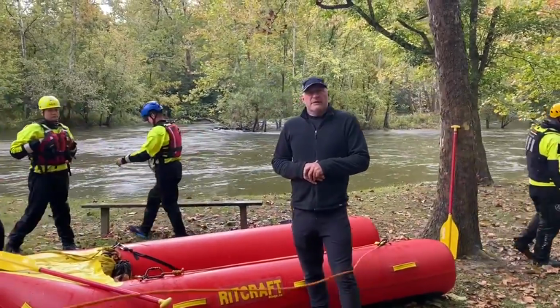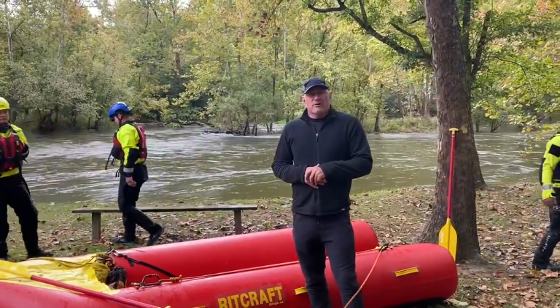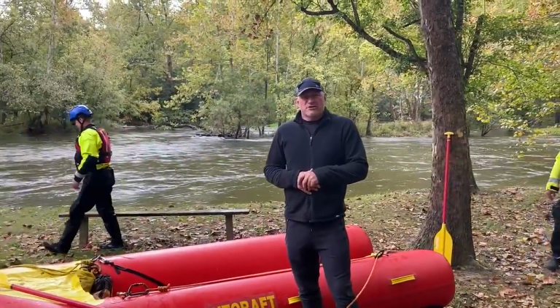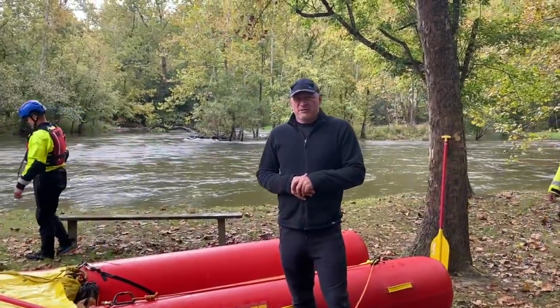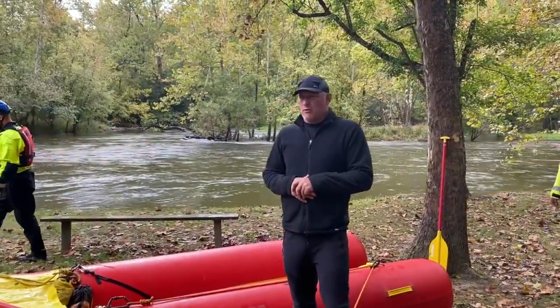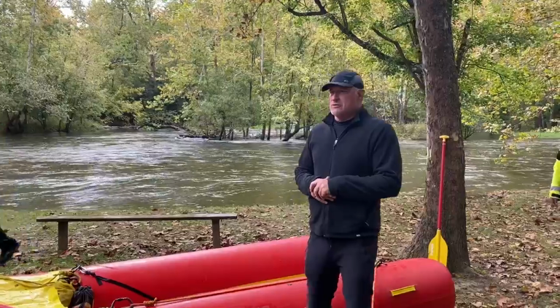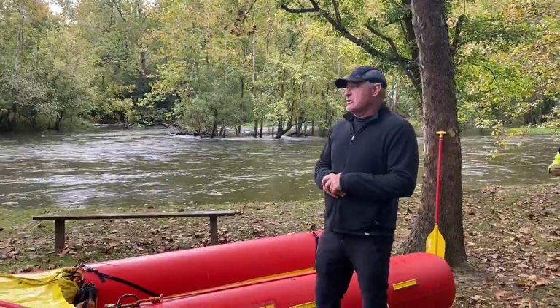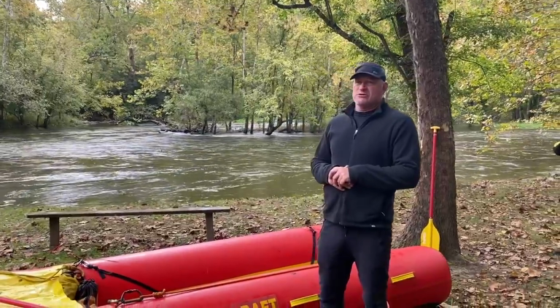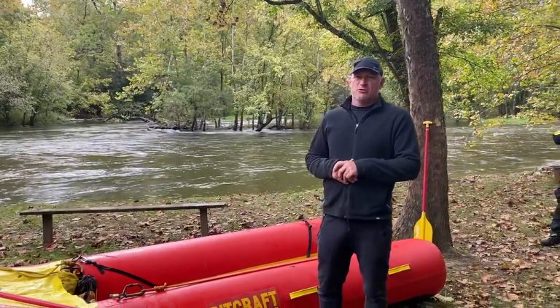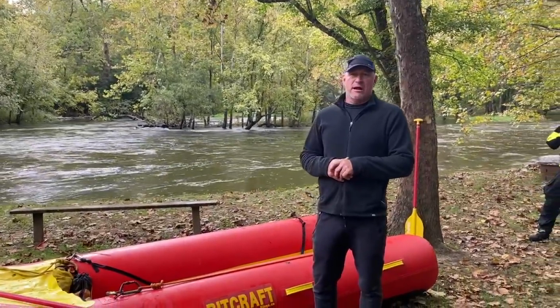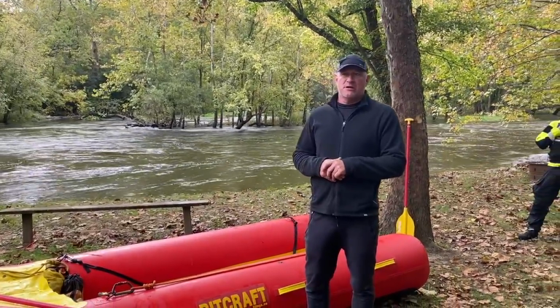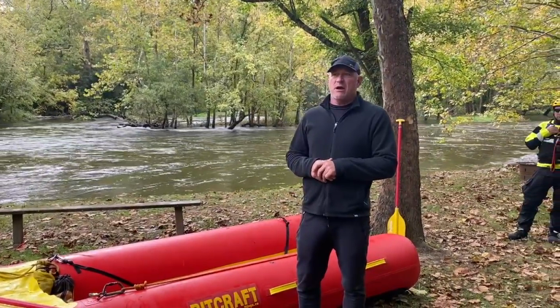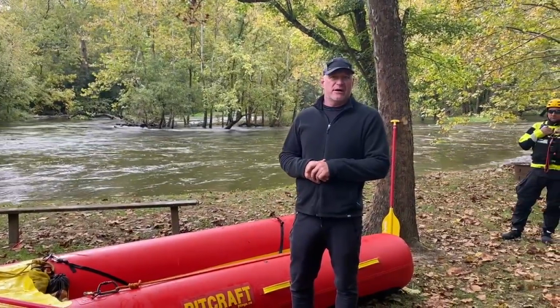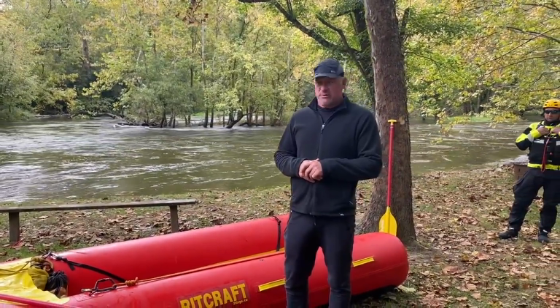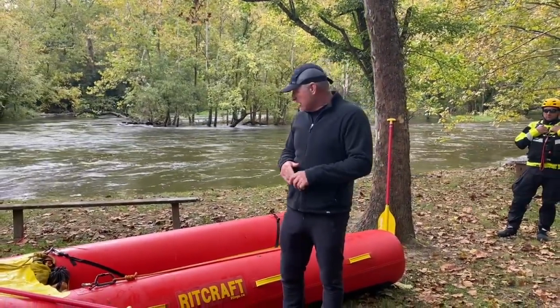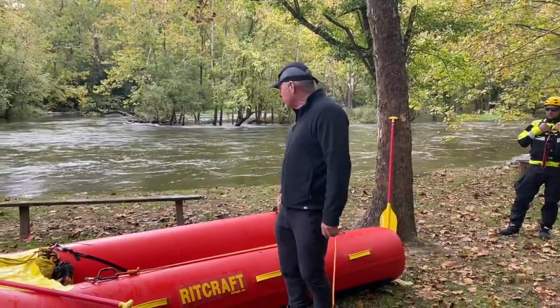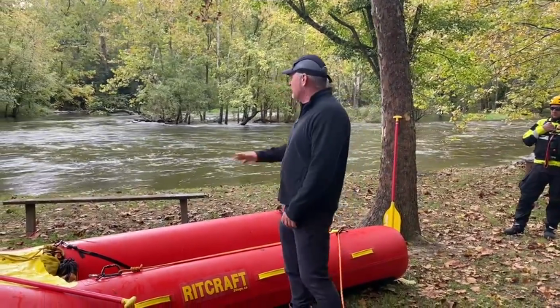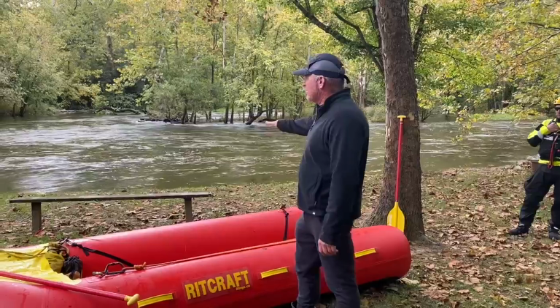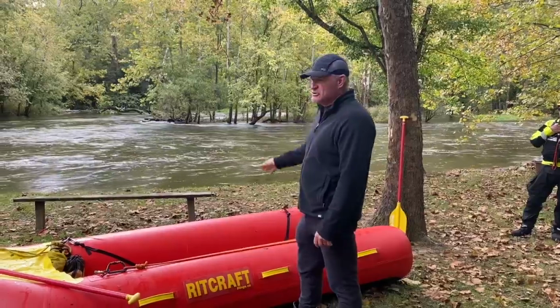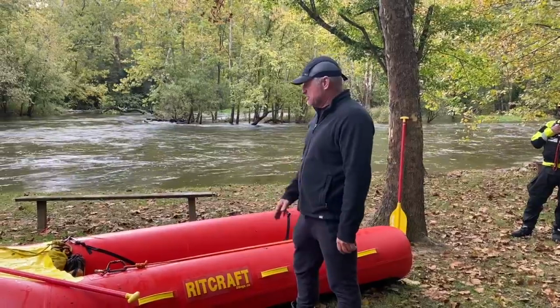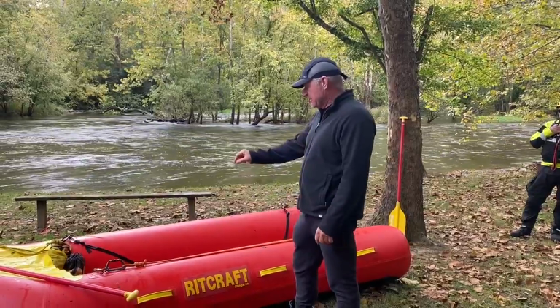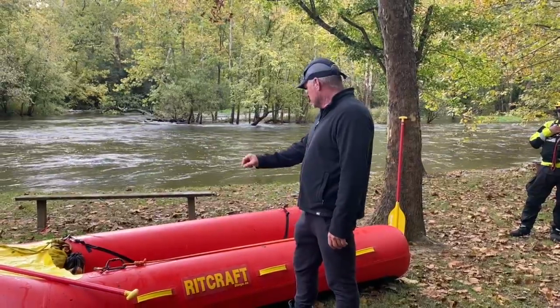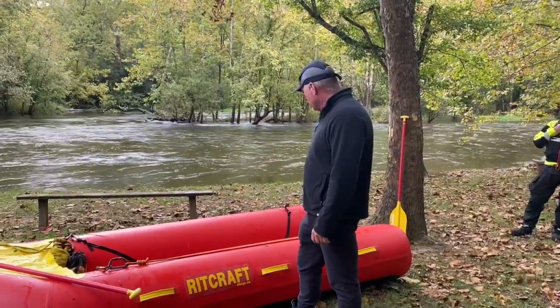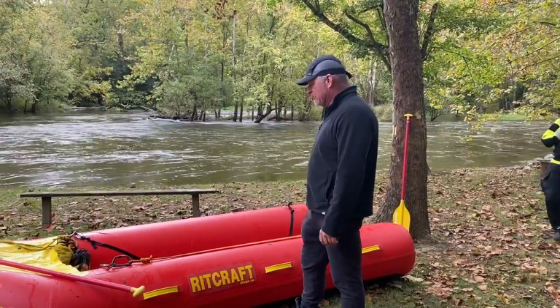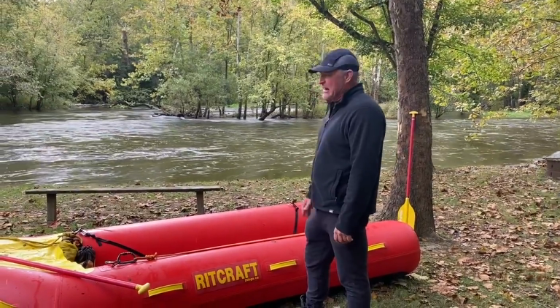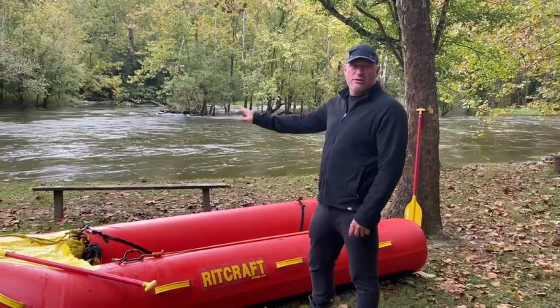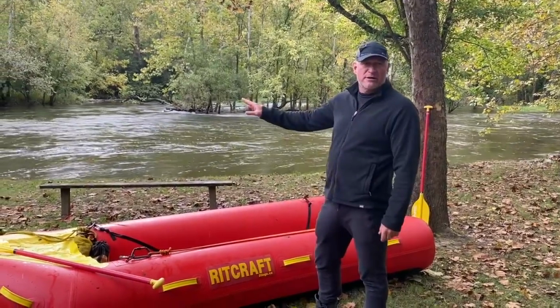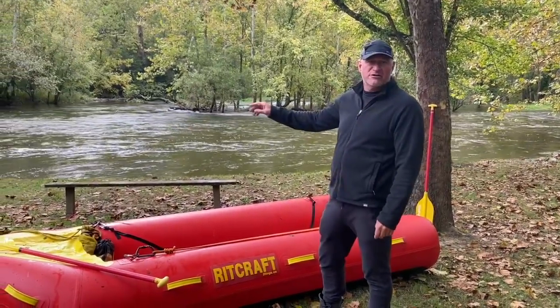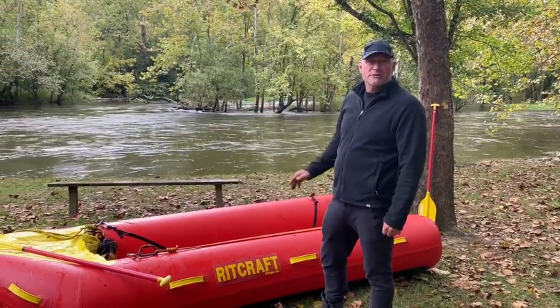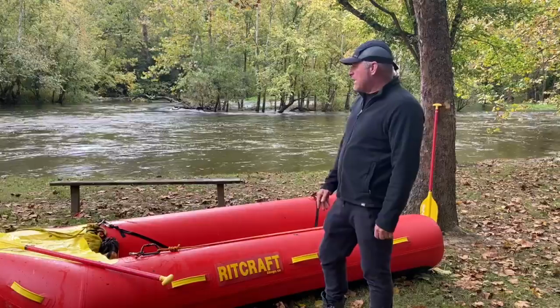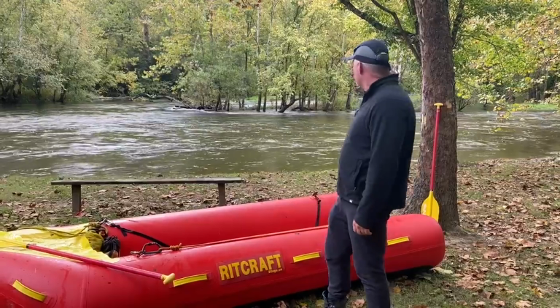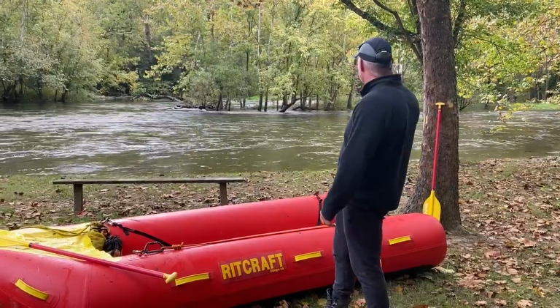Galen Zartman here with Rescue Methods. We're out here with superstars from Central Joint, Anderson and Miami Township, and we're going to be doing a two-point tether — a specific tutorial on components and how to deploy this quickly and efficiently to go get your victim.